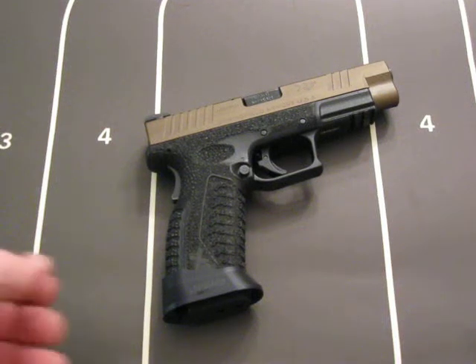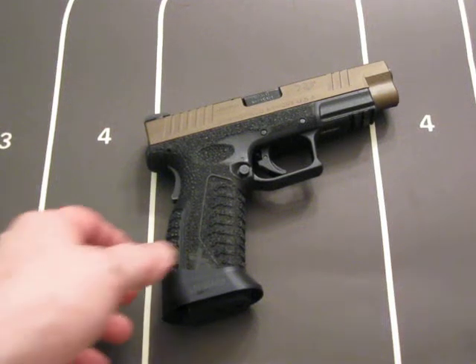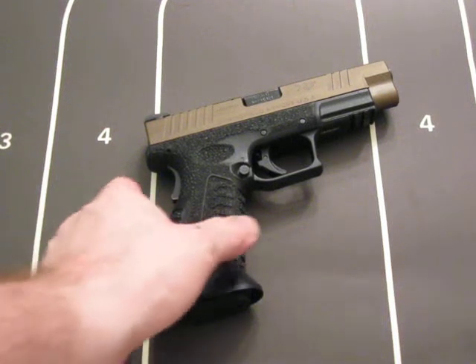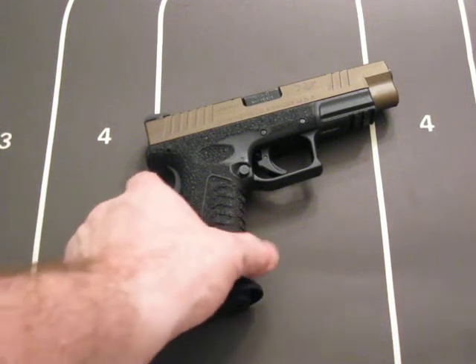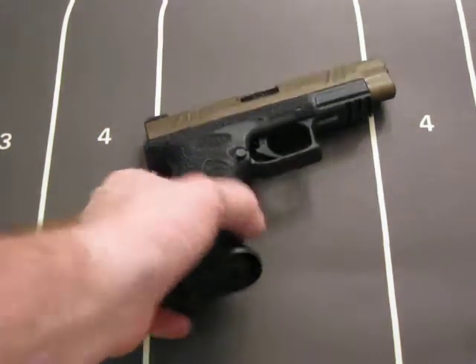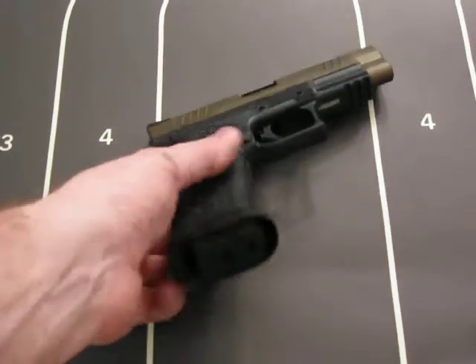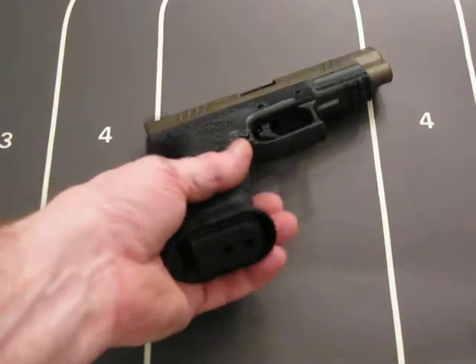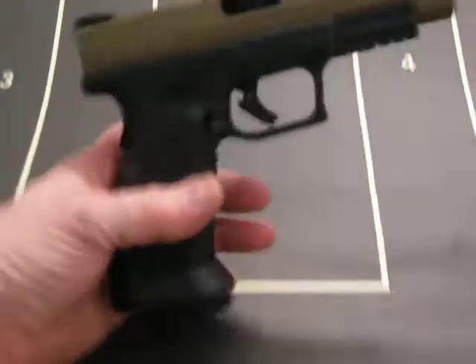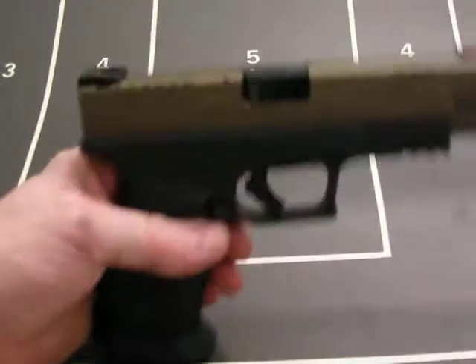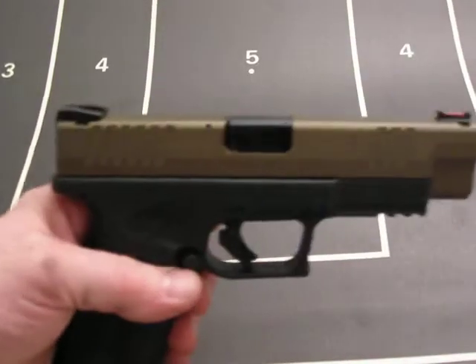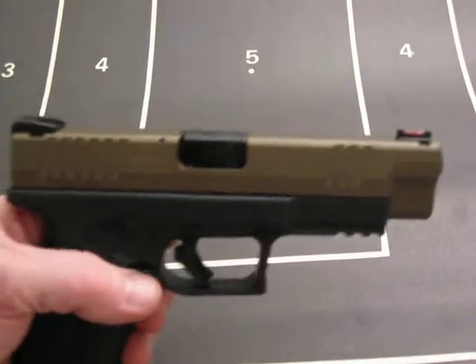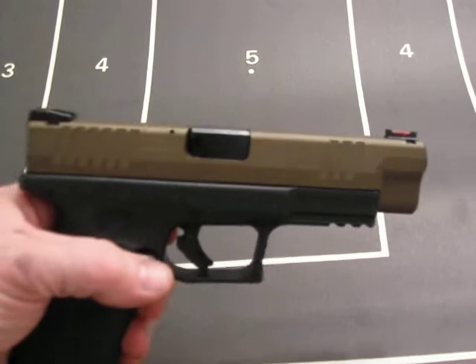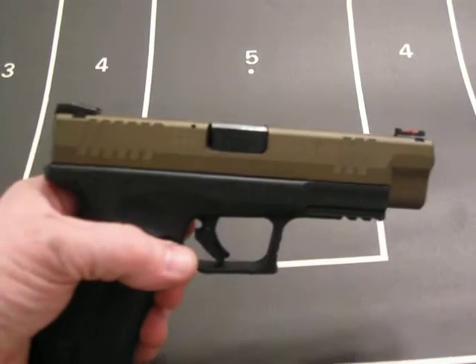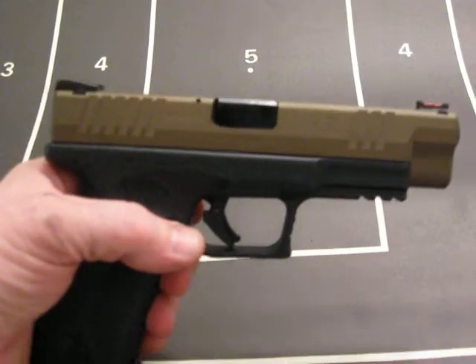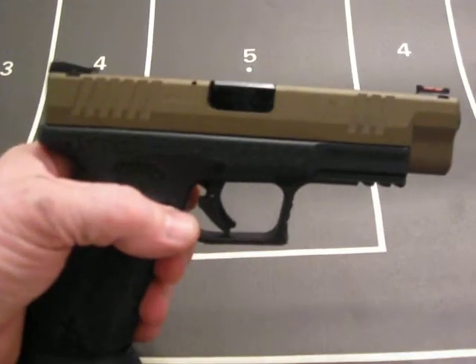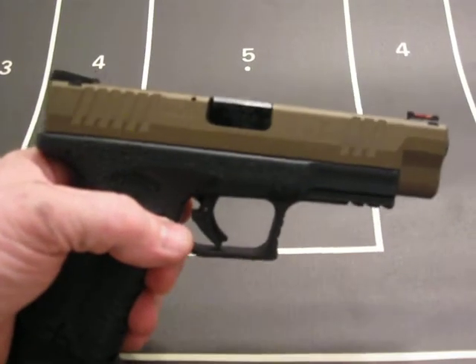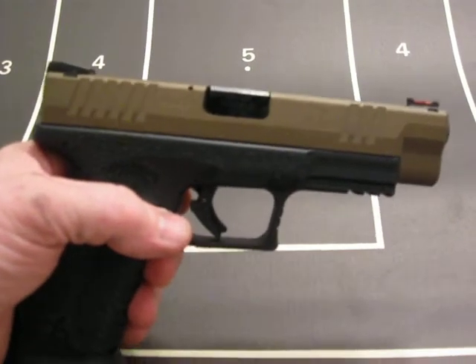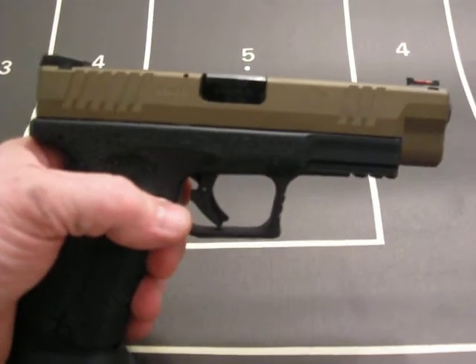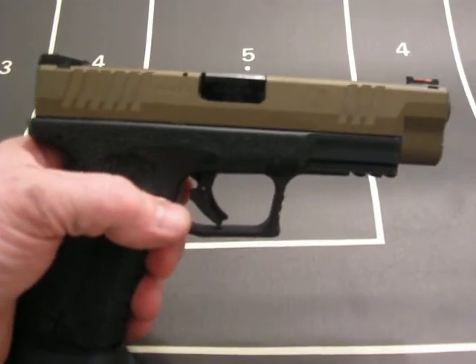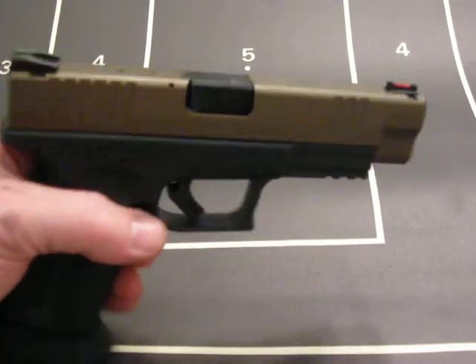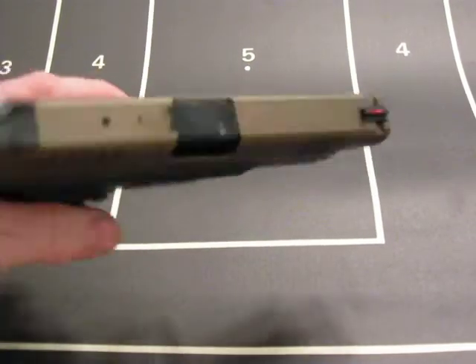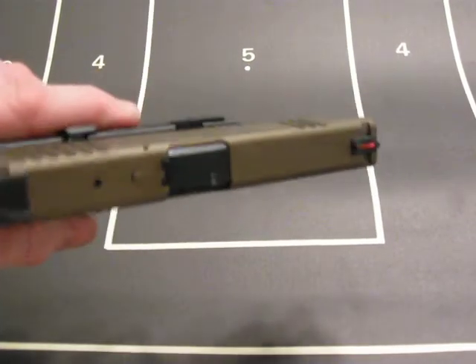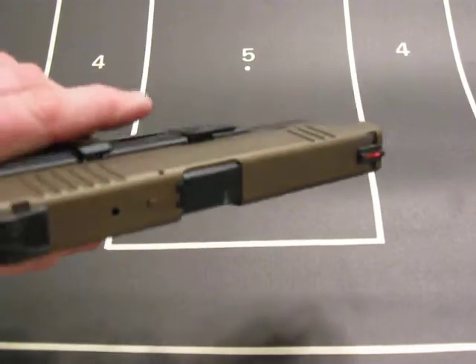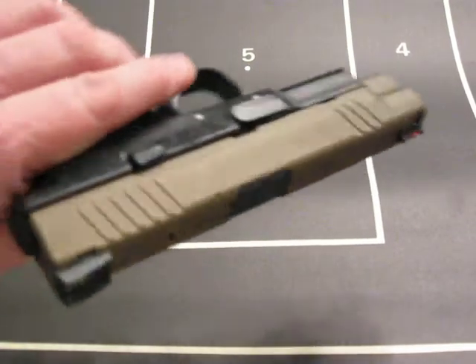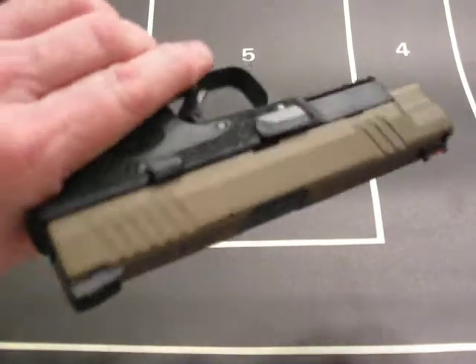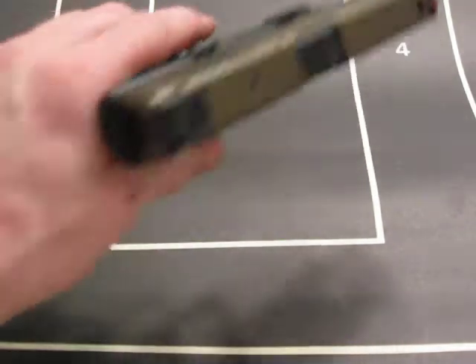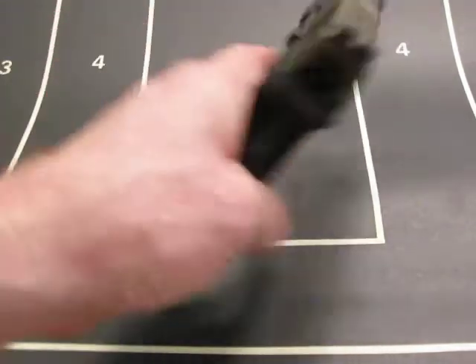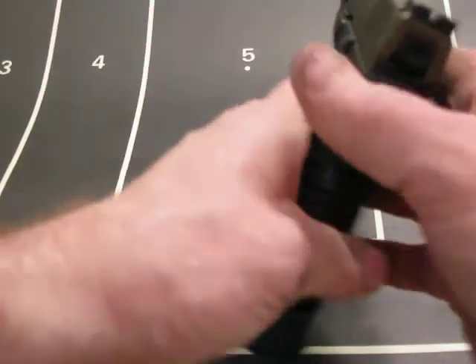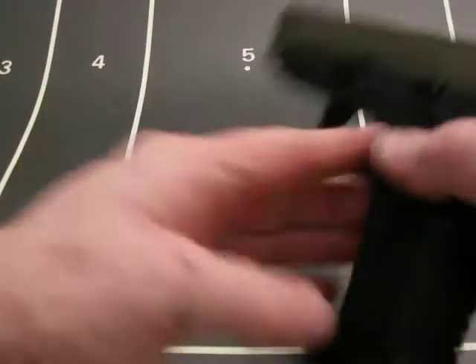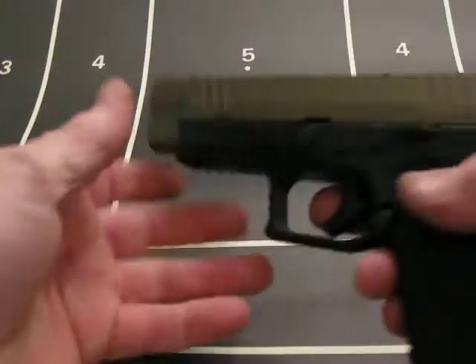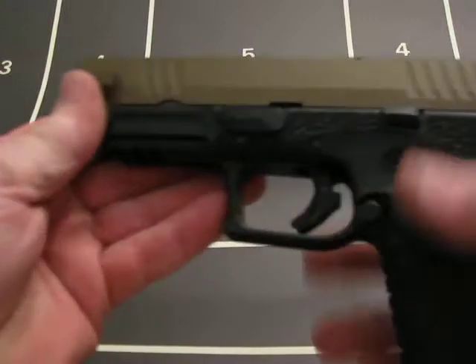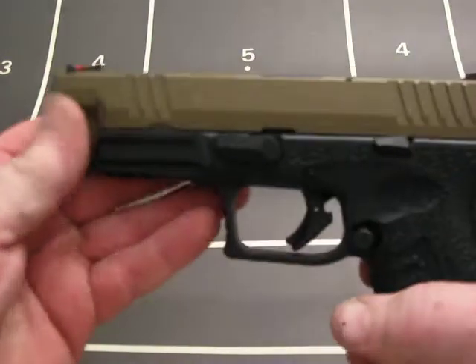I just got my slide back from GPI today — burnt bronze. They did a really good job, came out nice.